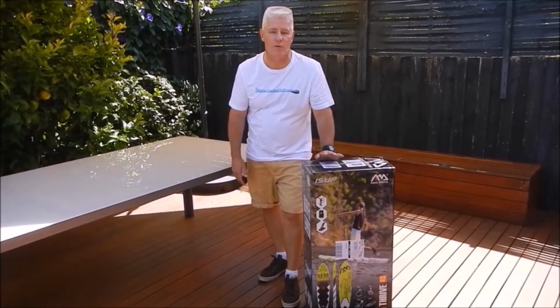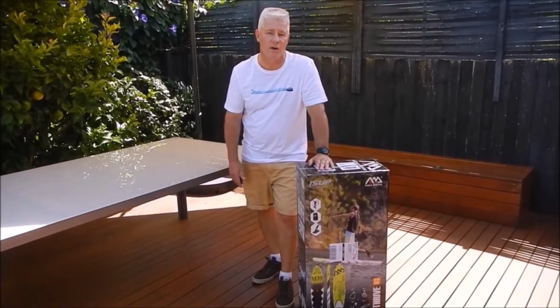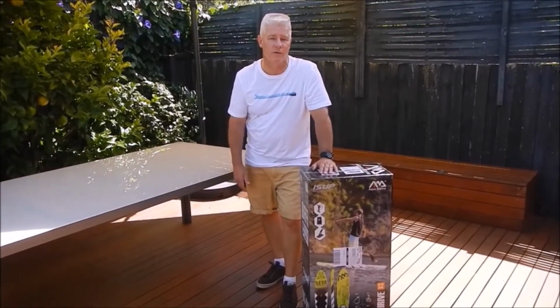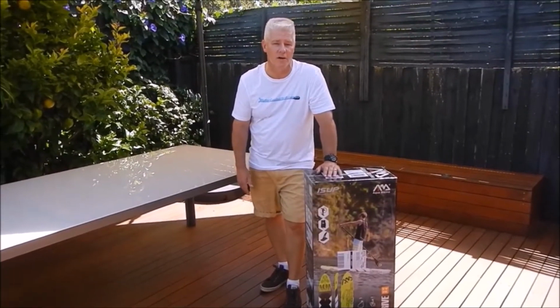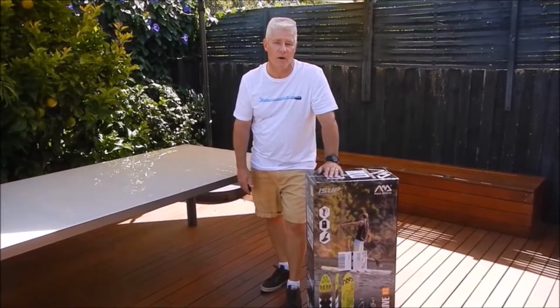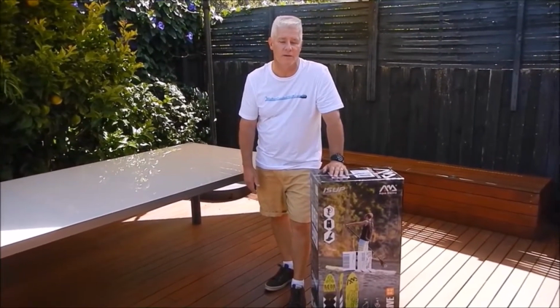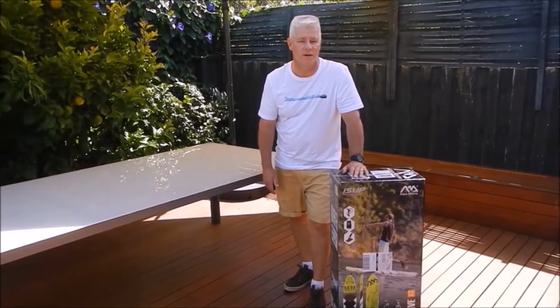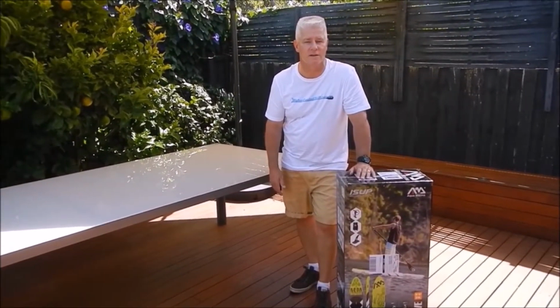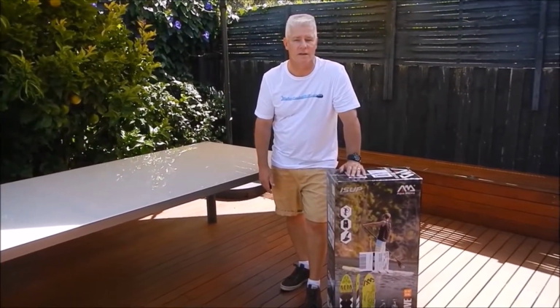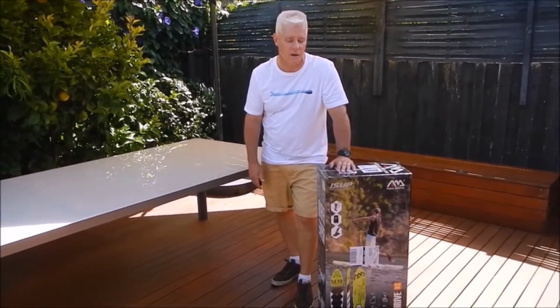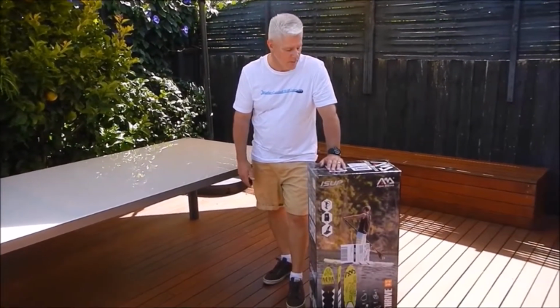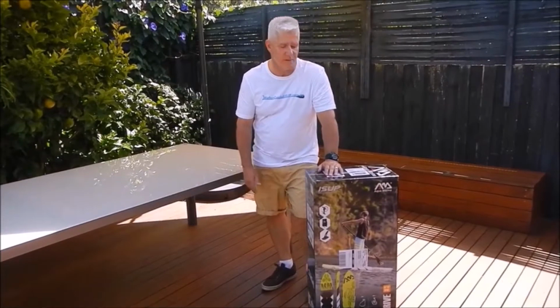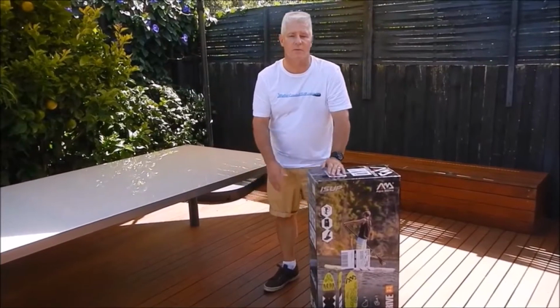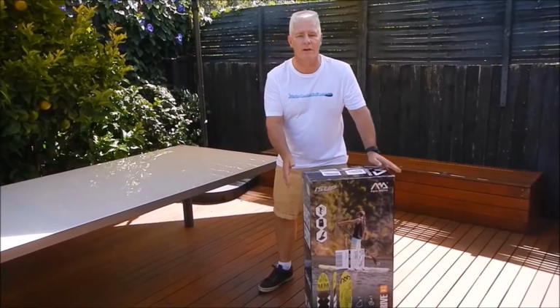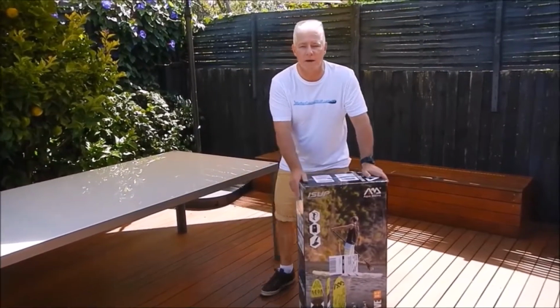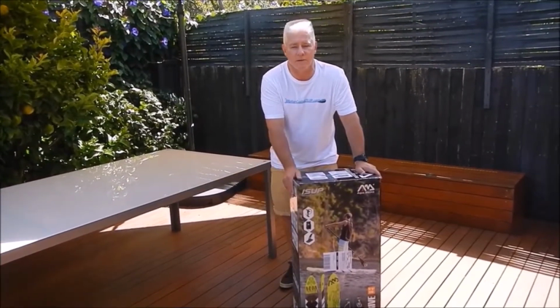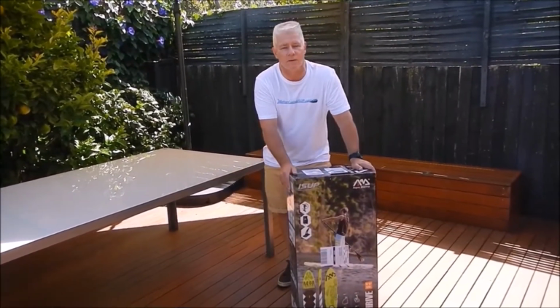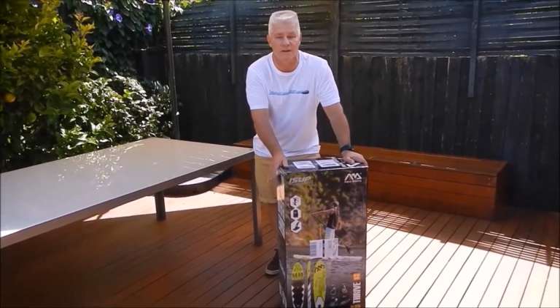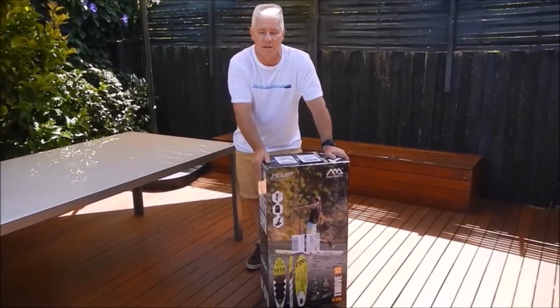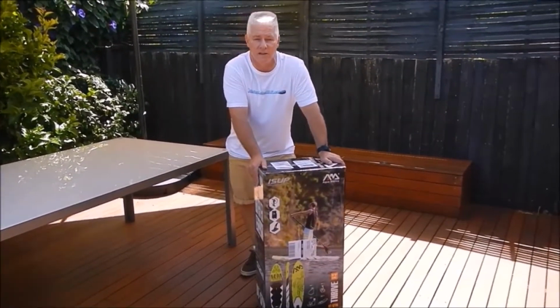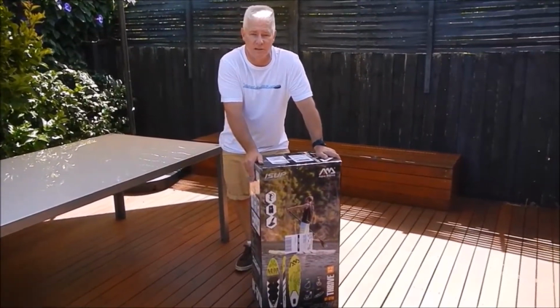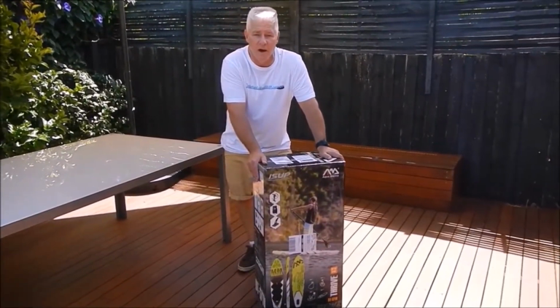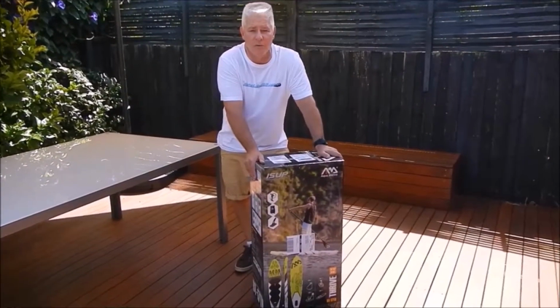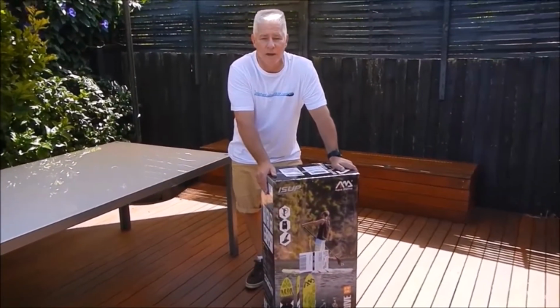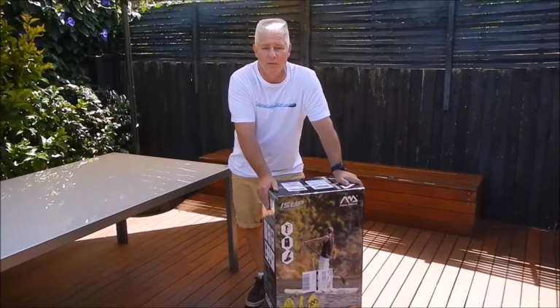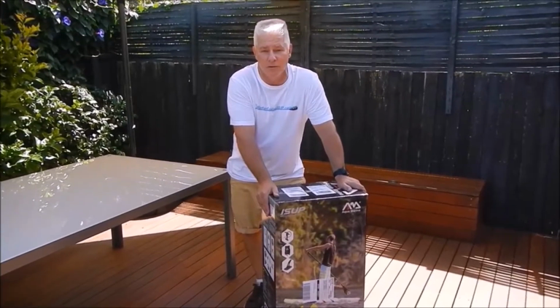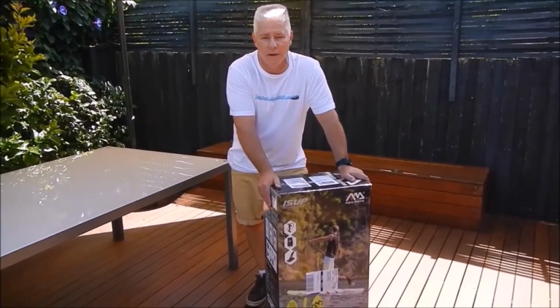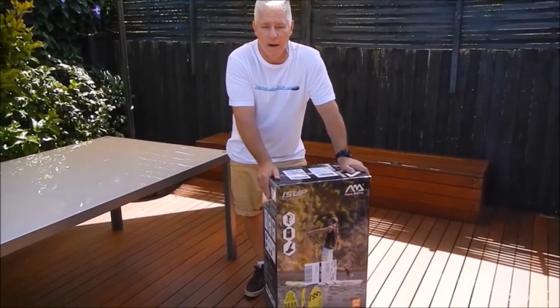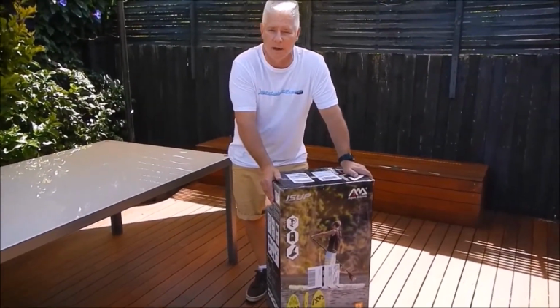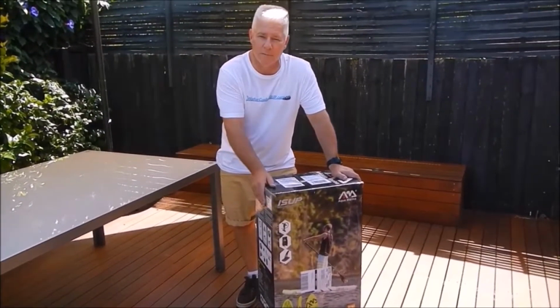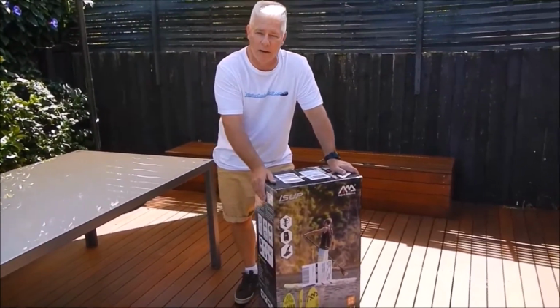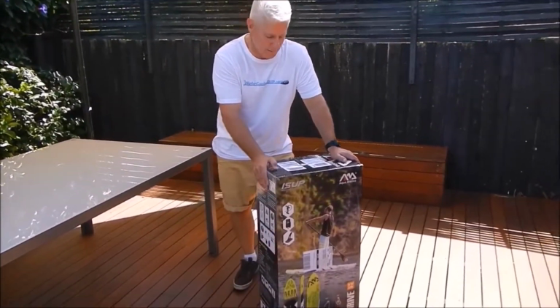This board is 9 foot 9 by 30 by 6 inches thick, so very similar to the Breeze. The main difference between the two is that this is 6 inches thick over the Breeze, which is 4 inches thick. So it has a little bit more guts in it.